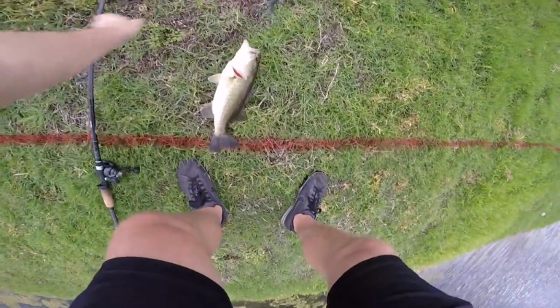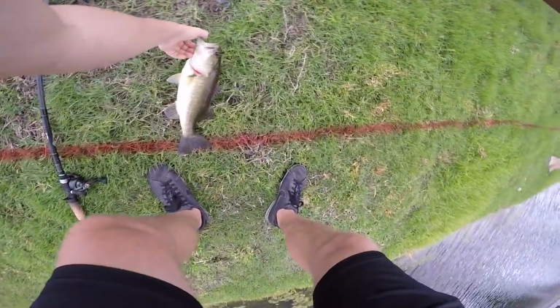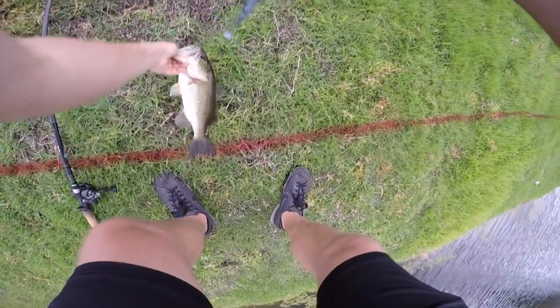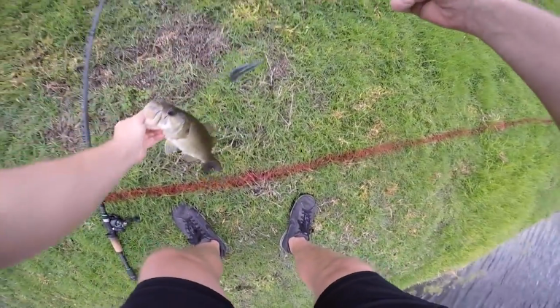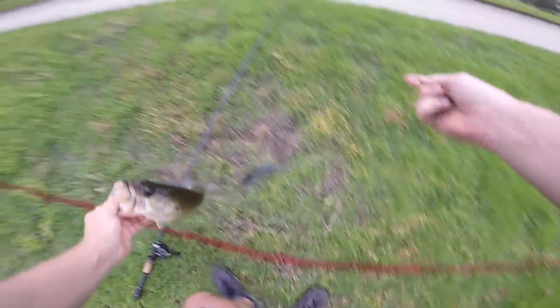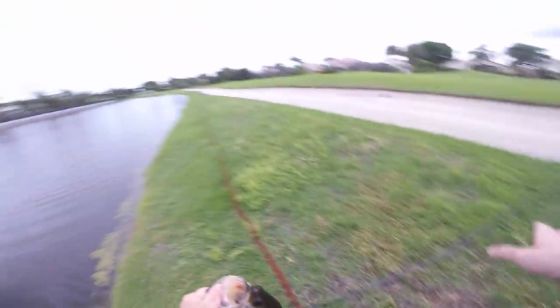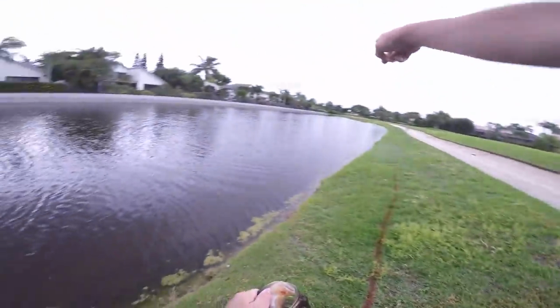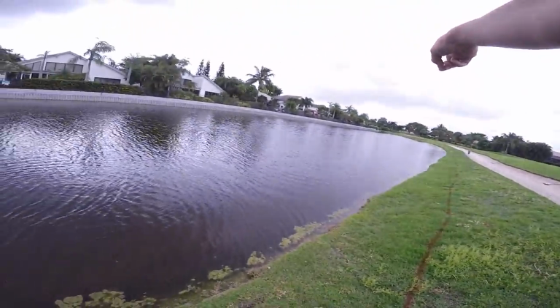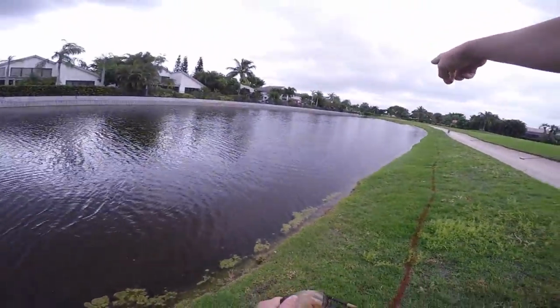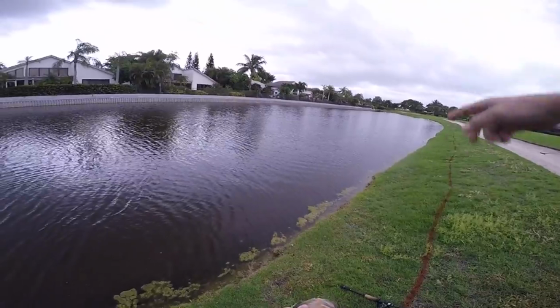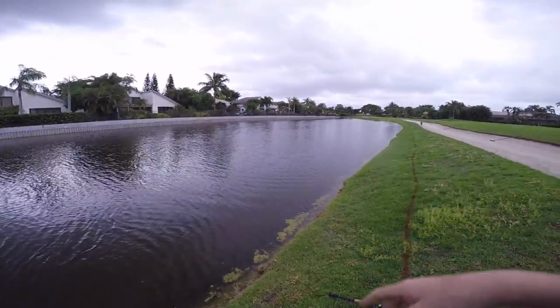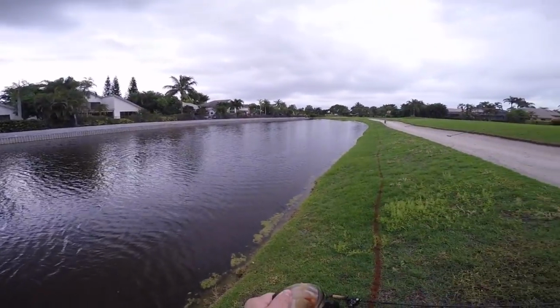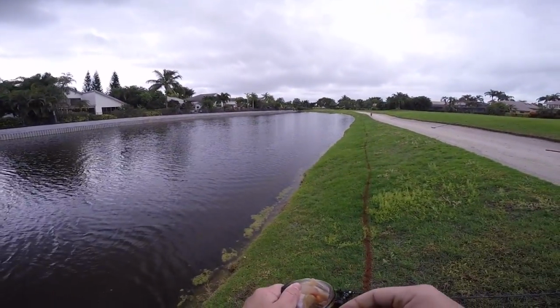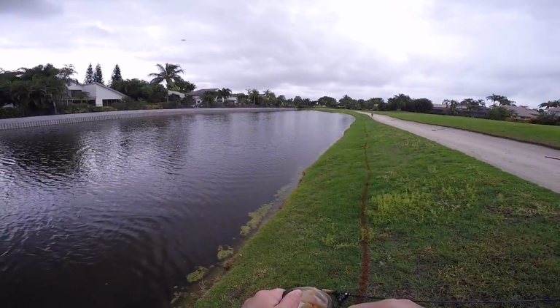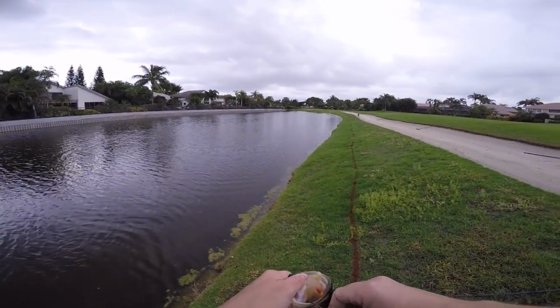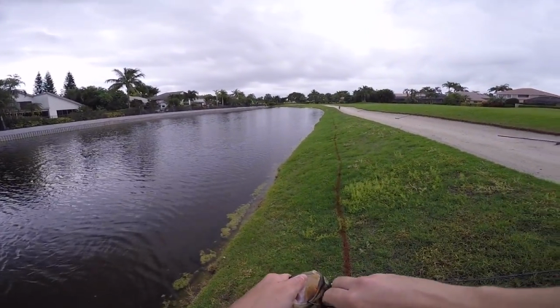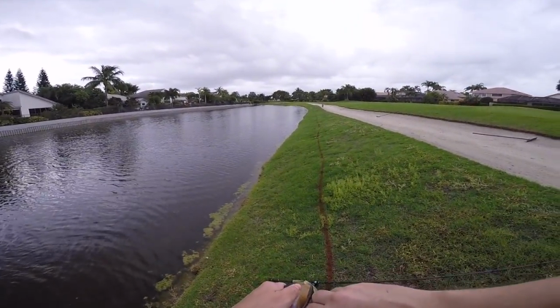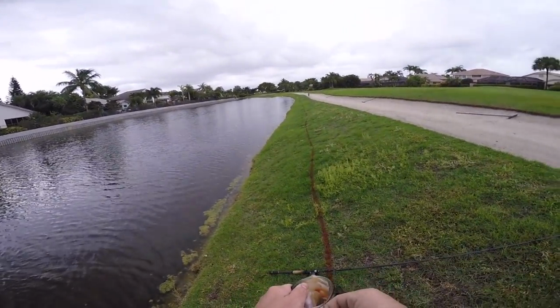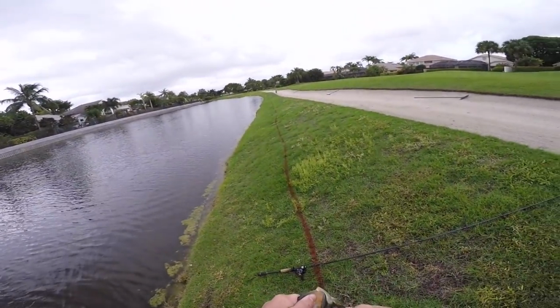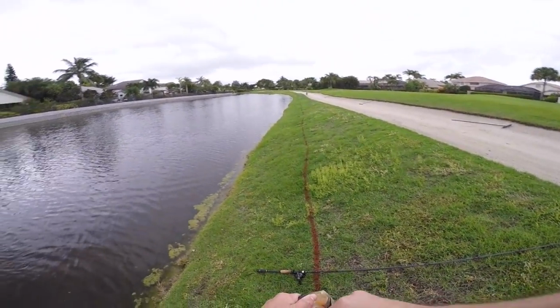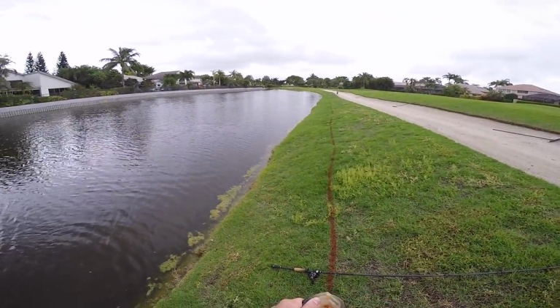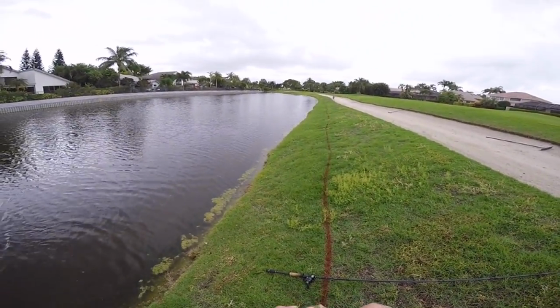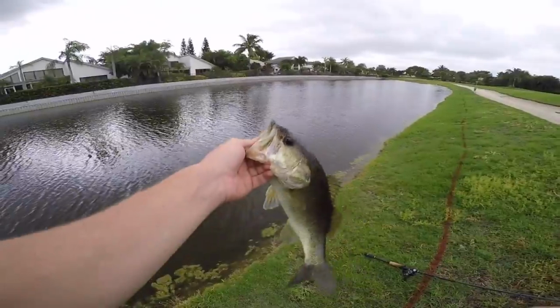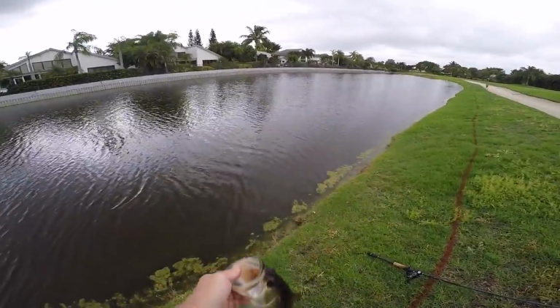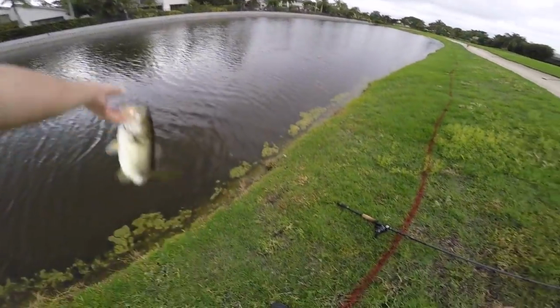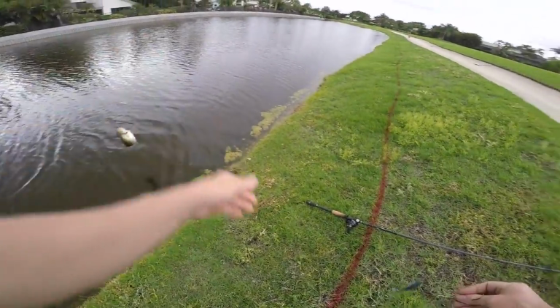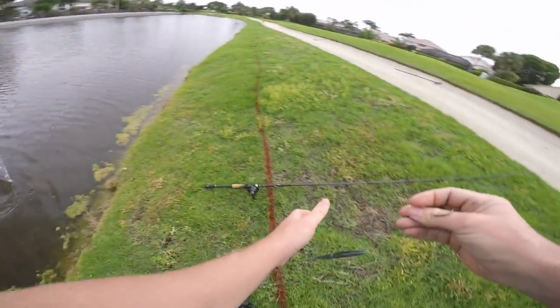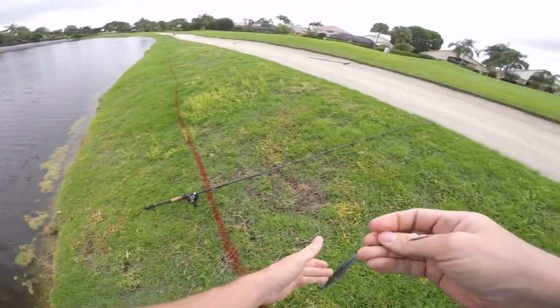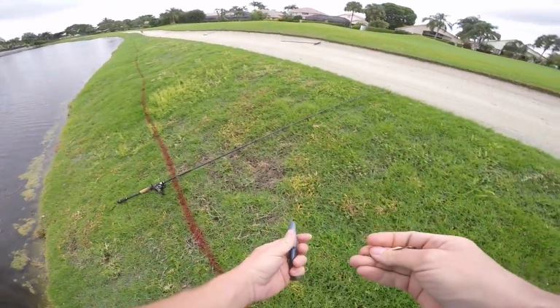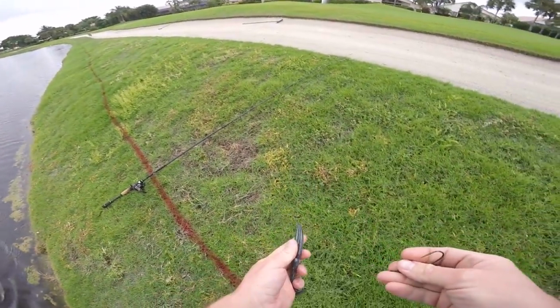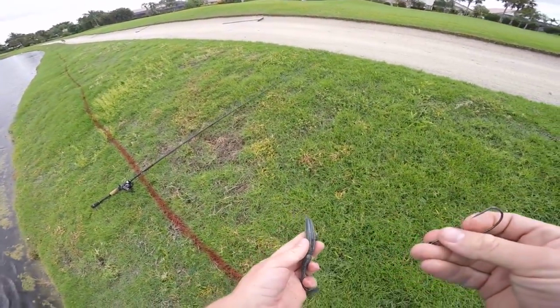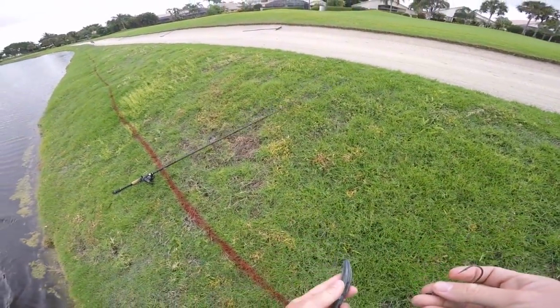Jared, cast your Senko right along there and reel it on top of the water as fast as you can. There's something over there that they're just sitting on. Number four, on the same easy swimmer.